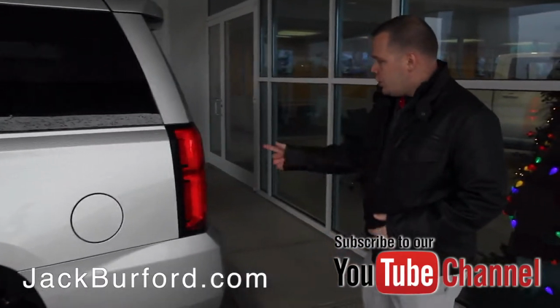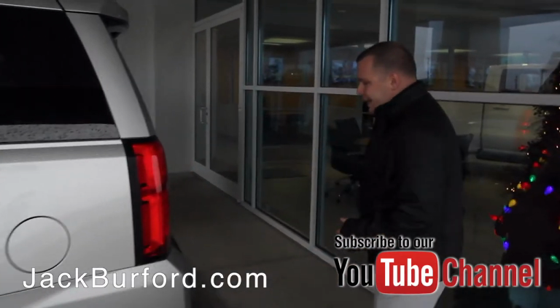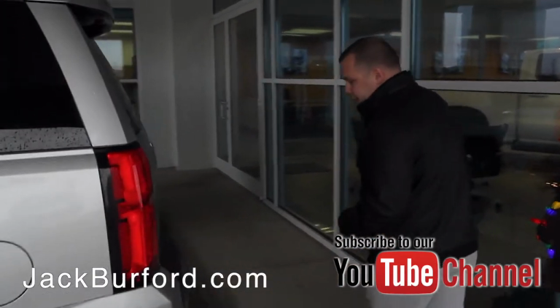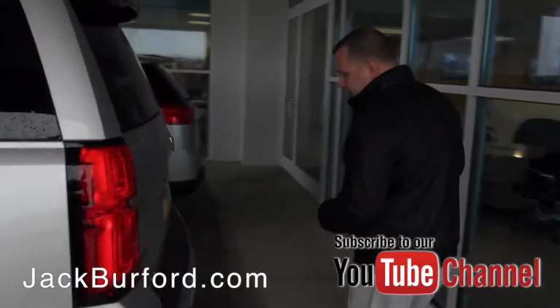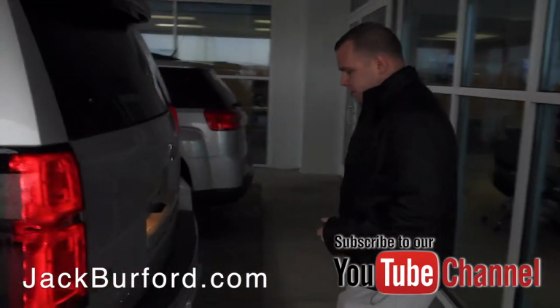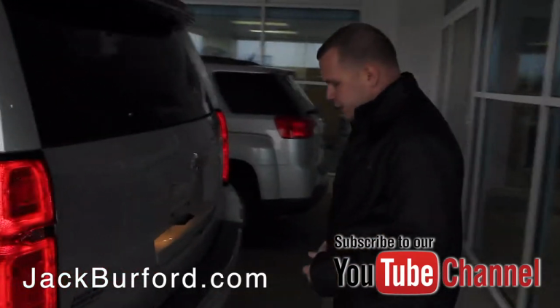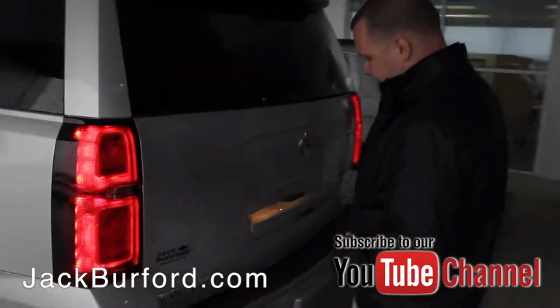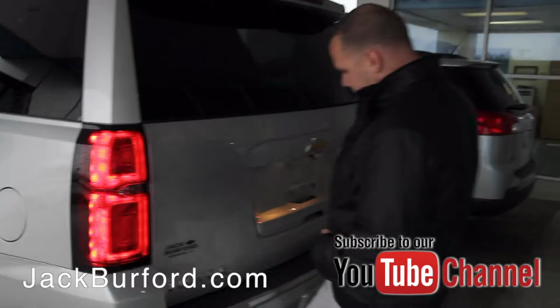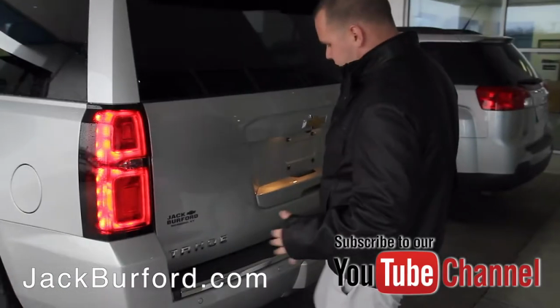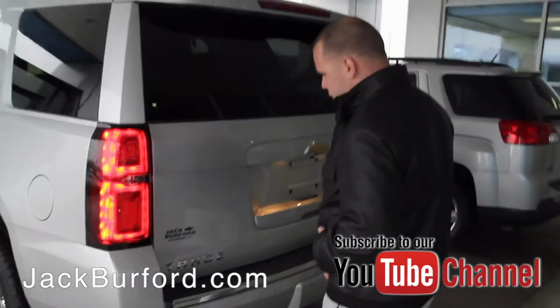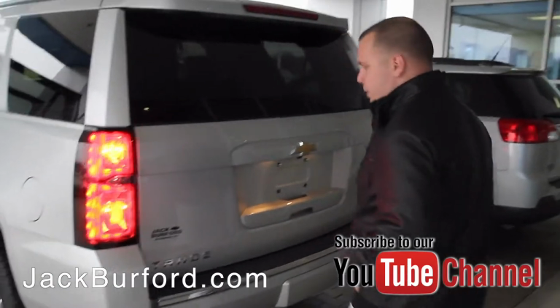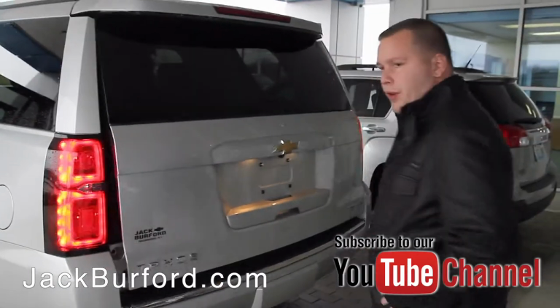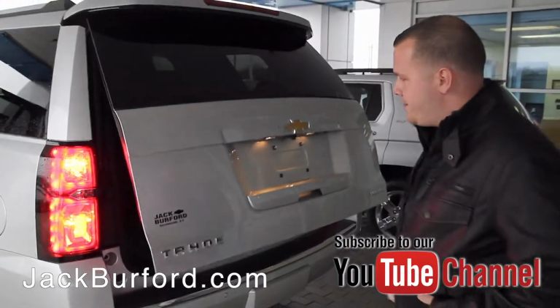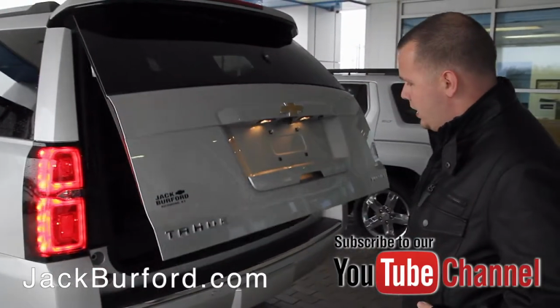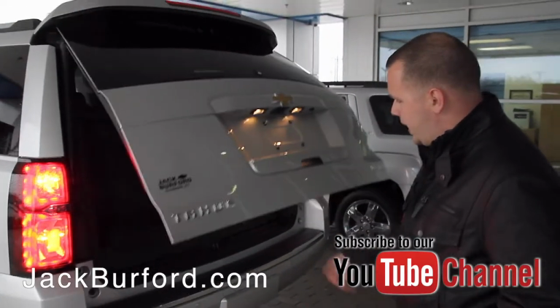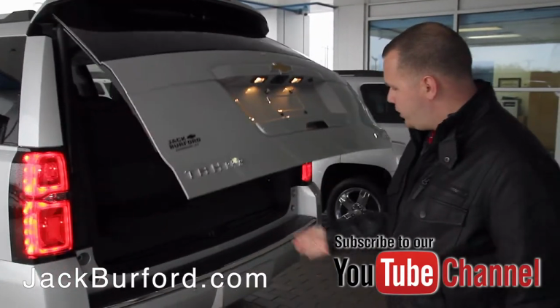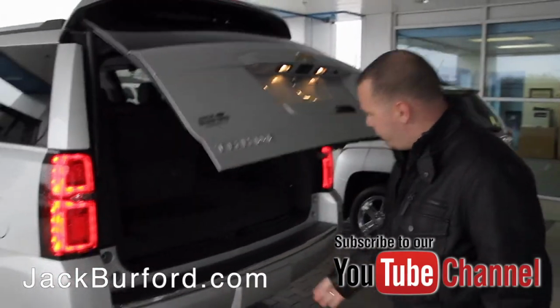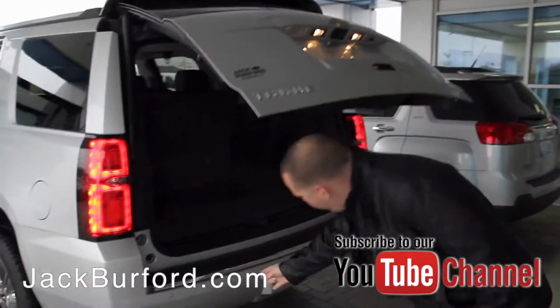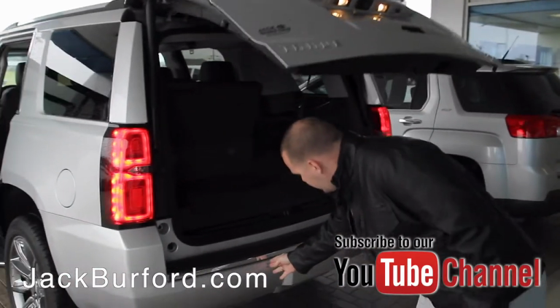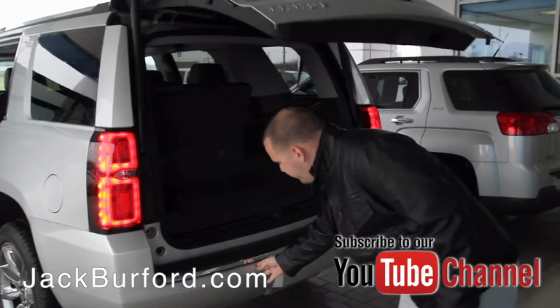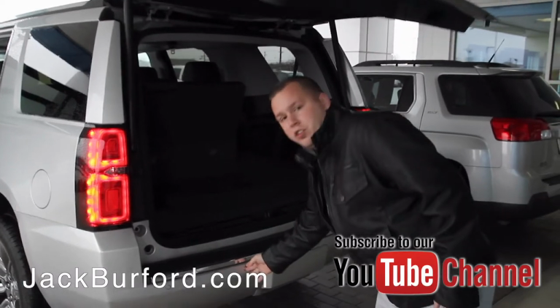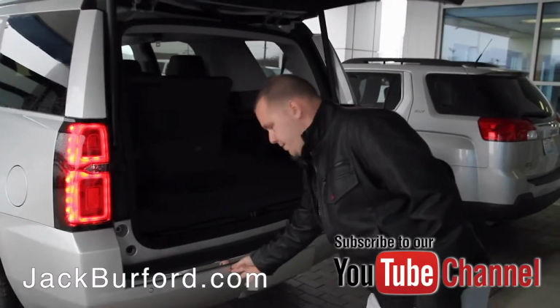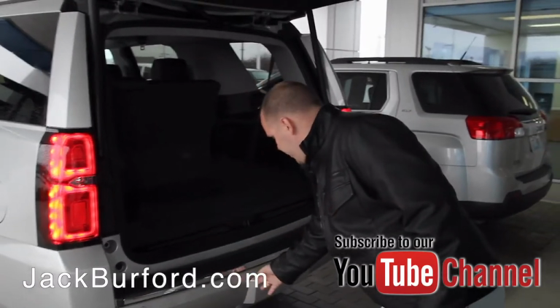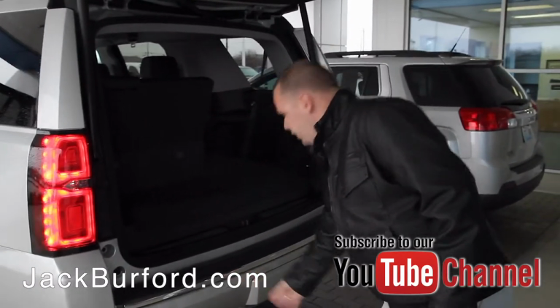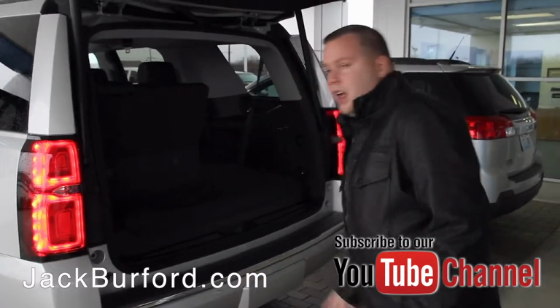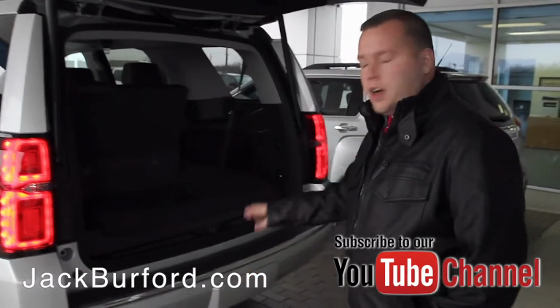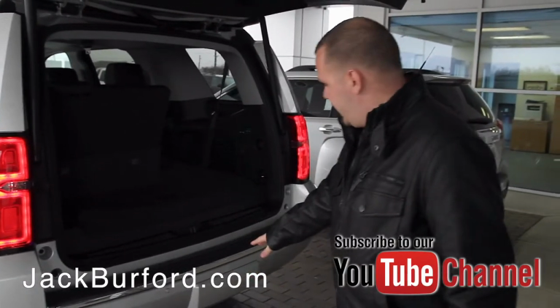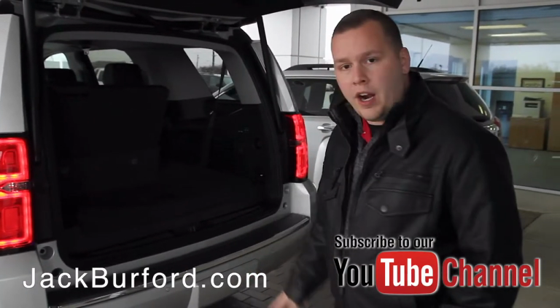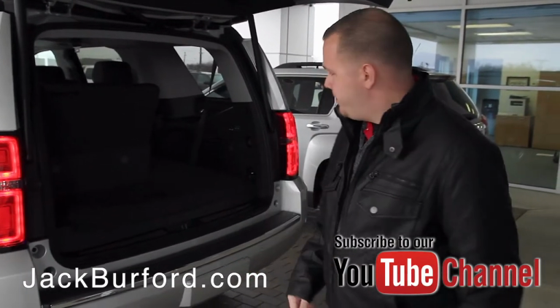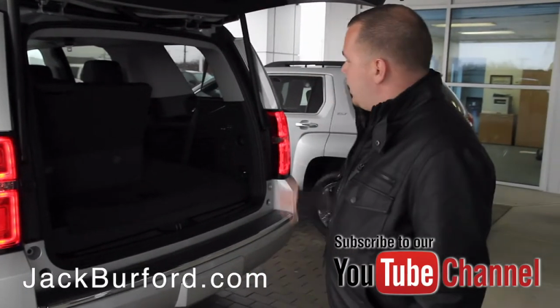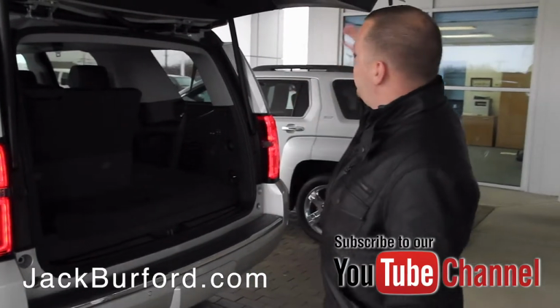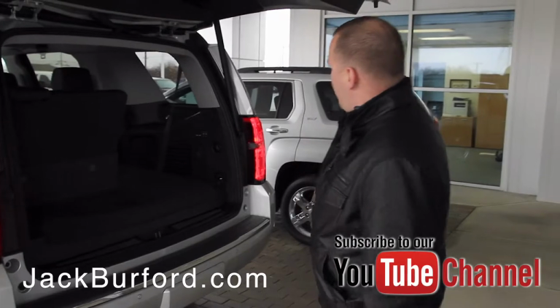You've got a hands-free liftgate, so all you do is walk up to the back with the key in your pocket within three feet, do a kick motion to the right of the sensor — to the left of the hitch area — and it raises up for you.